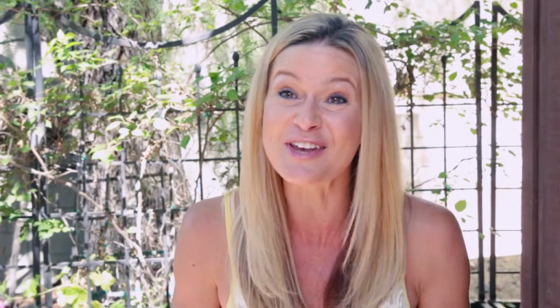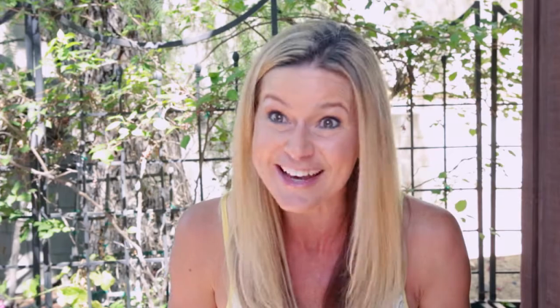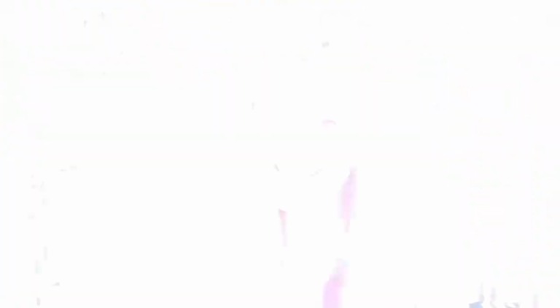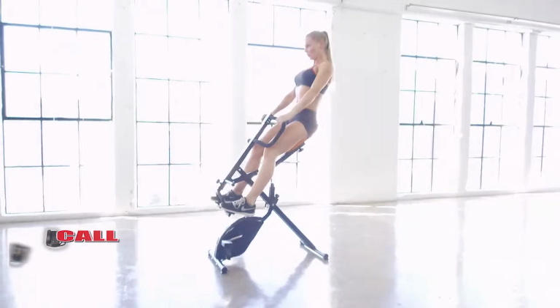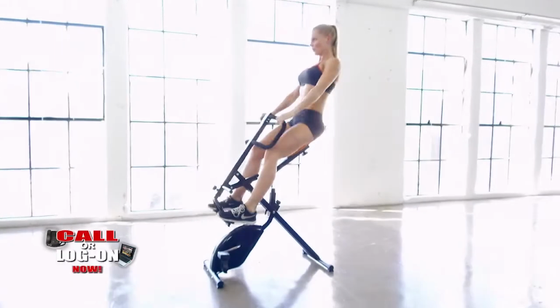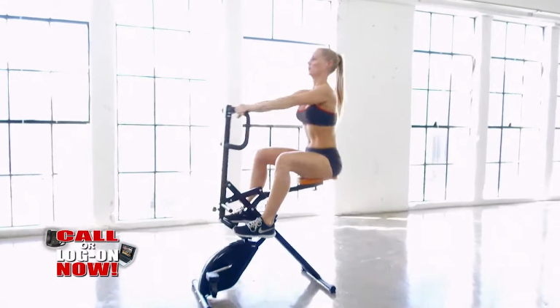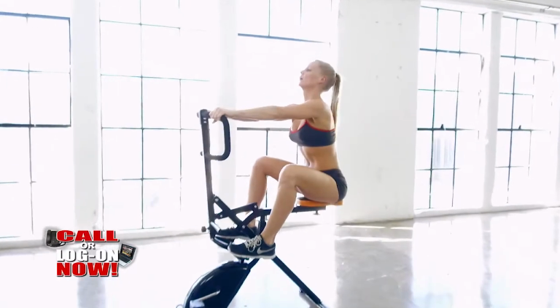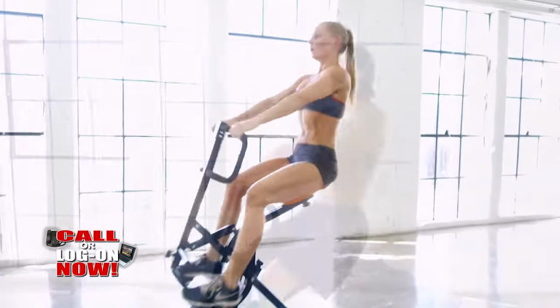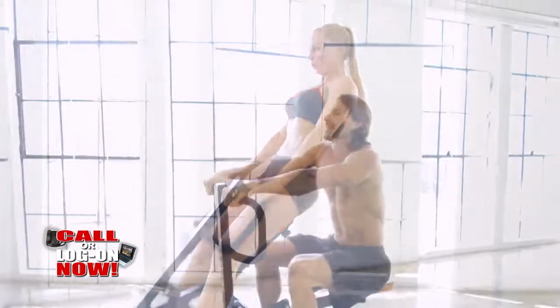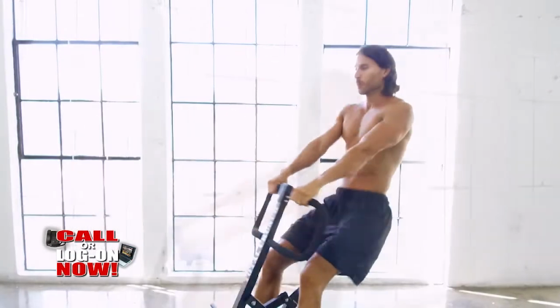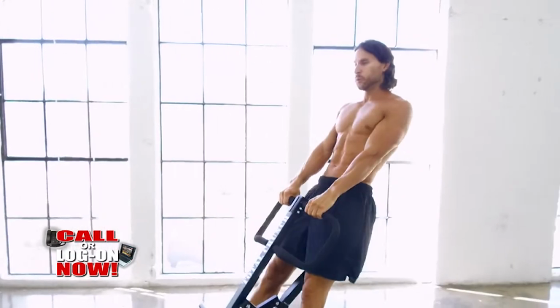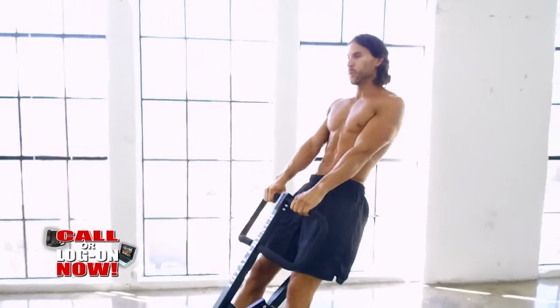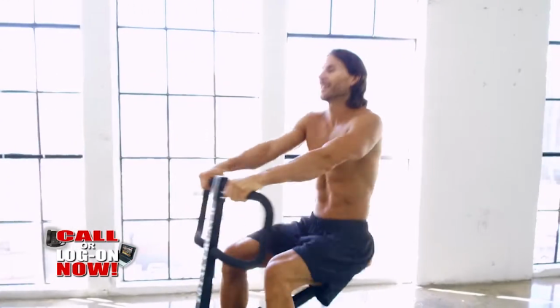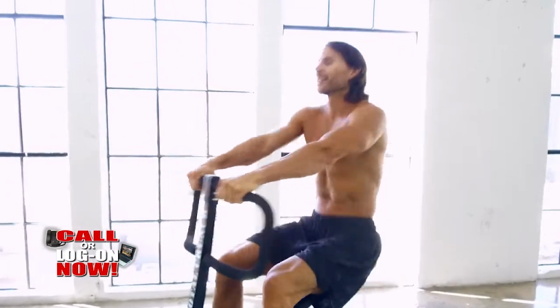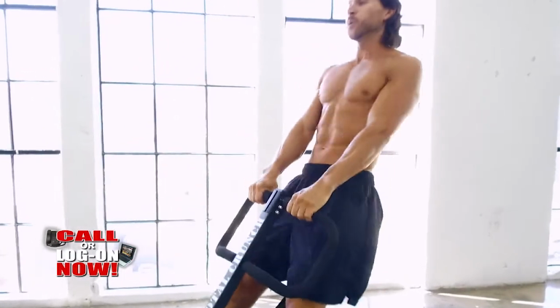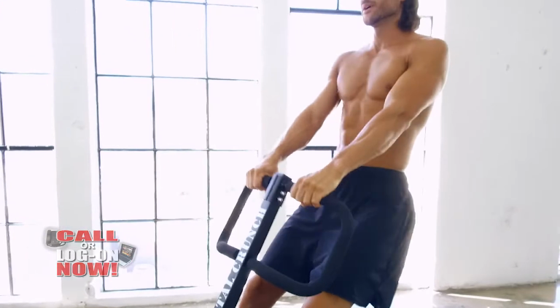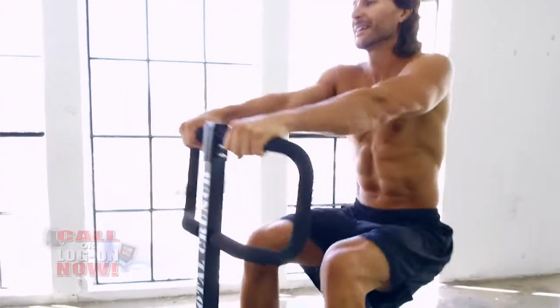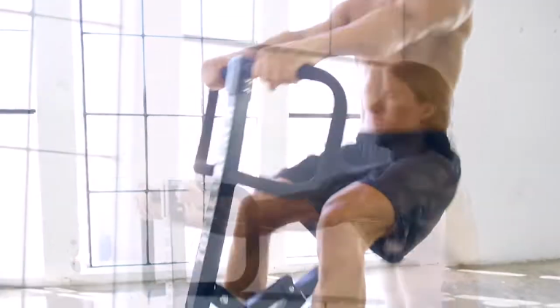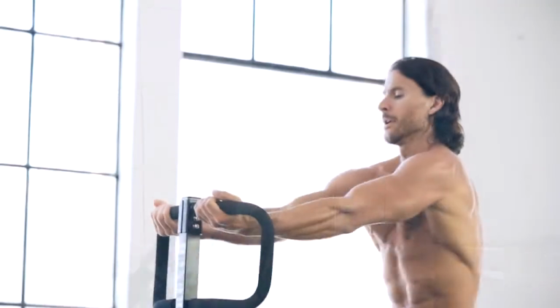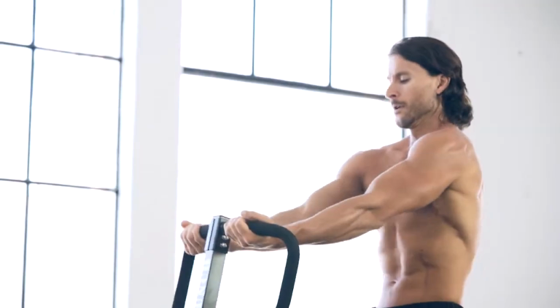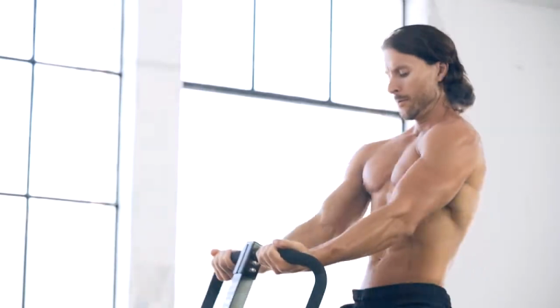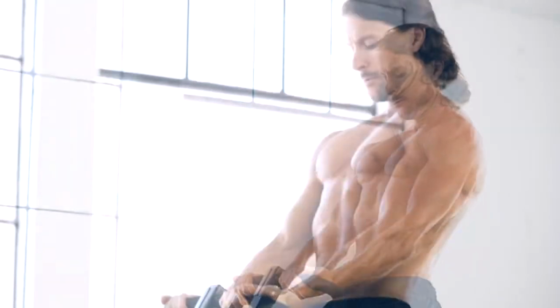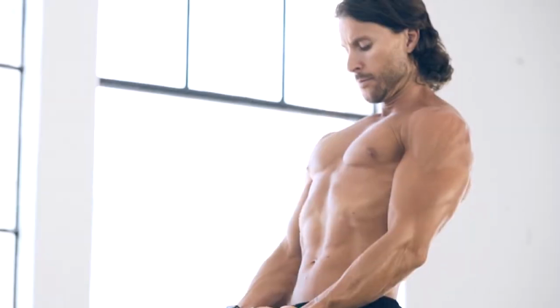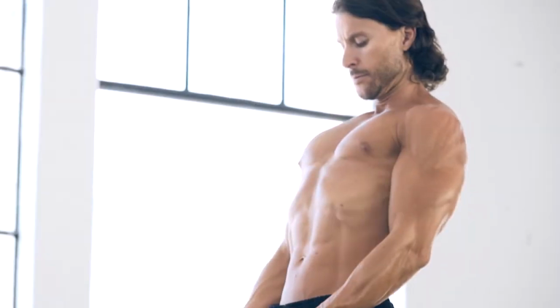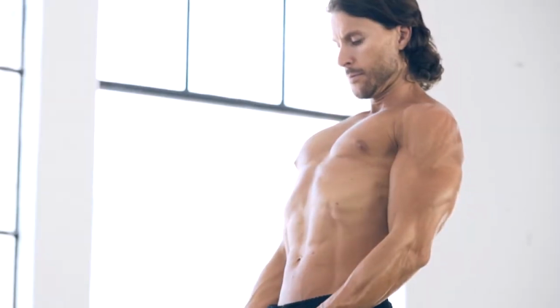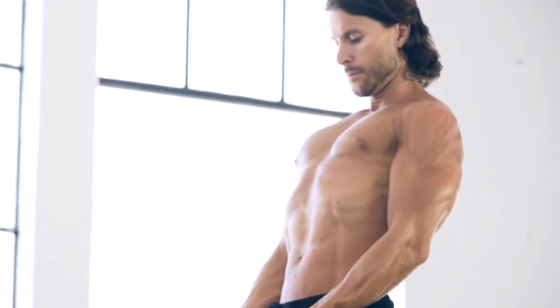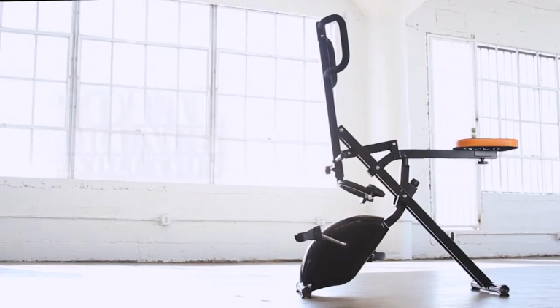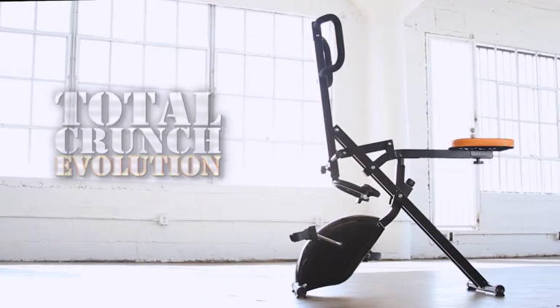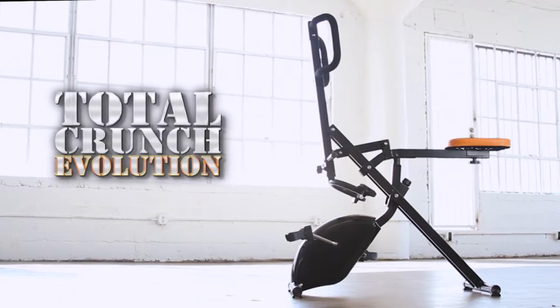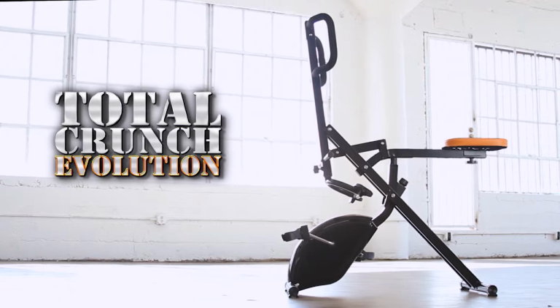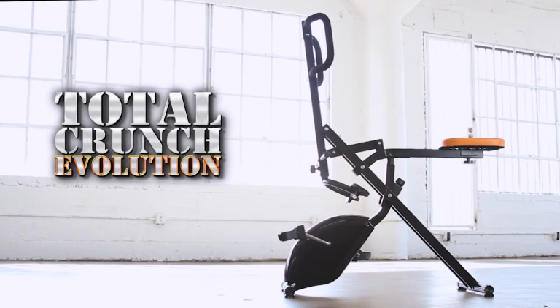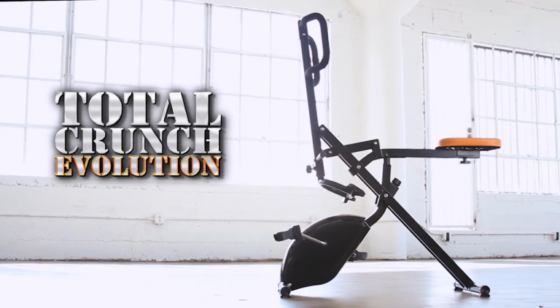You can do this. Call or log on now to join the new fitness revolution and get ready to transform your body into a lean, toned, tightened, muscular masterpiece with the new Total Crunch Evolution.